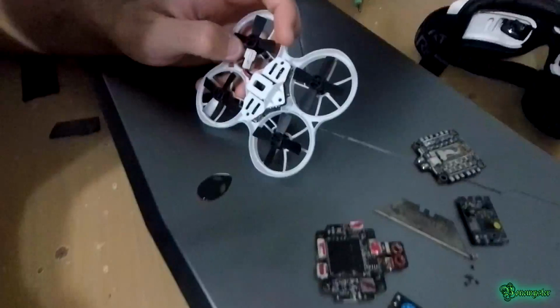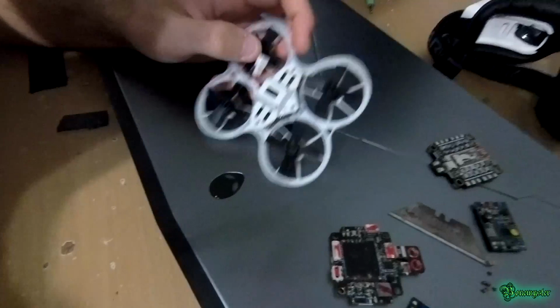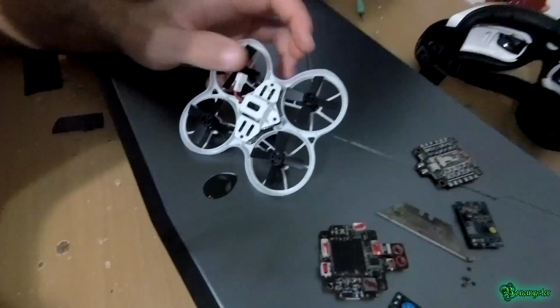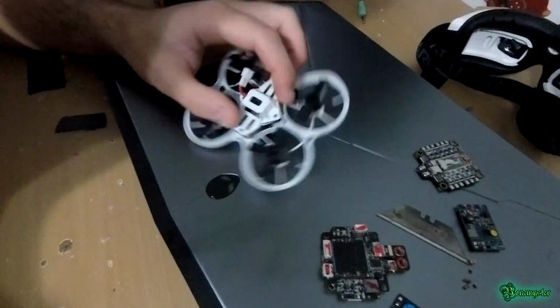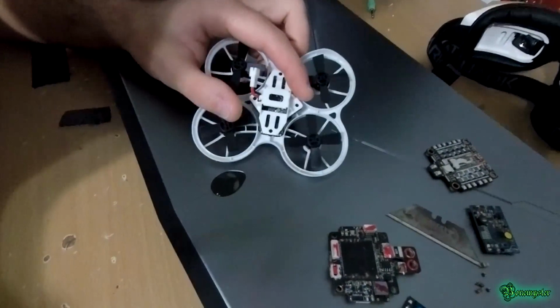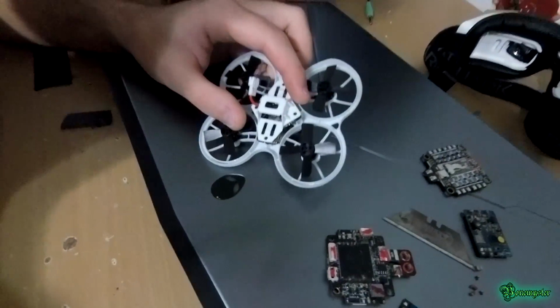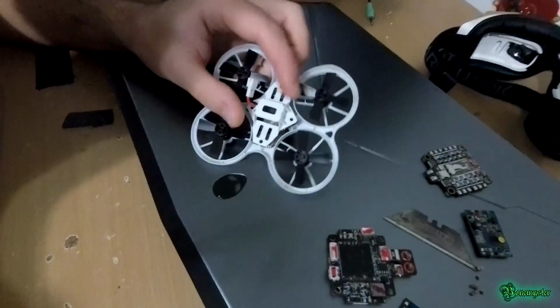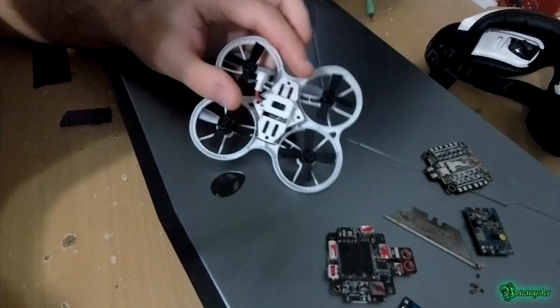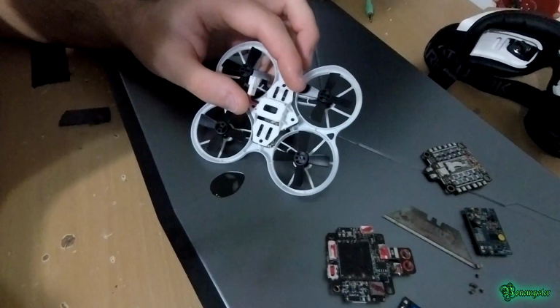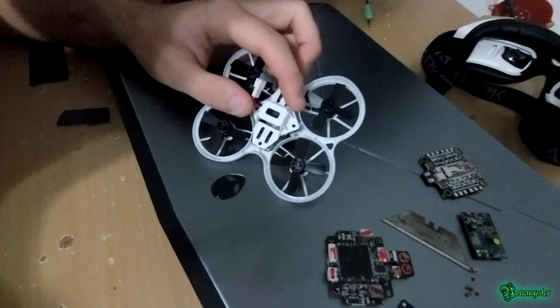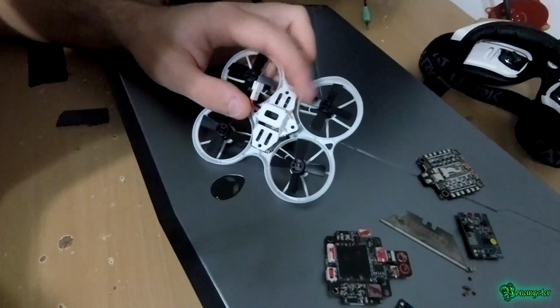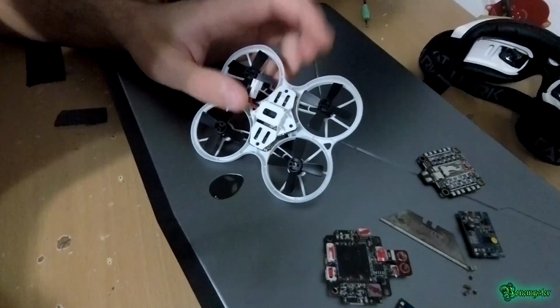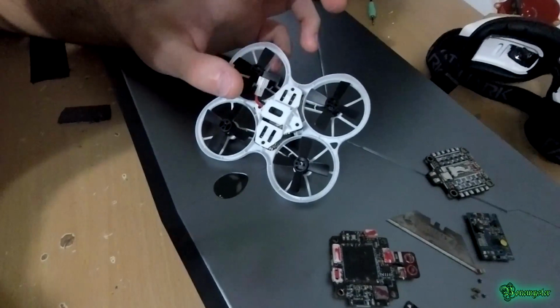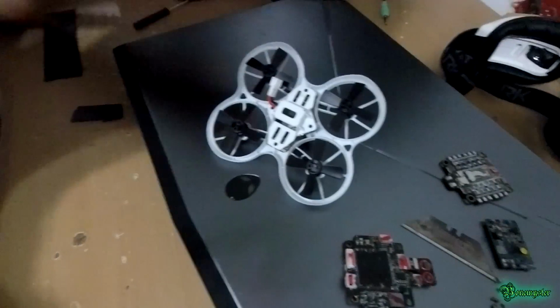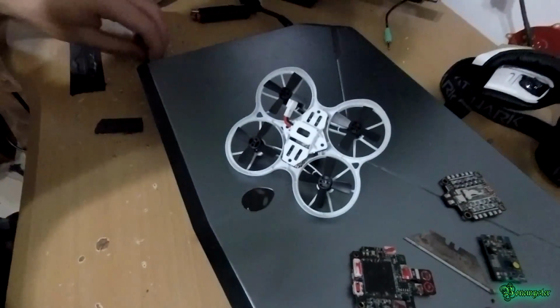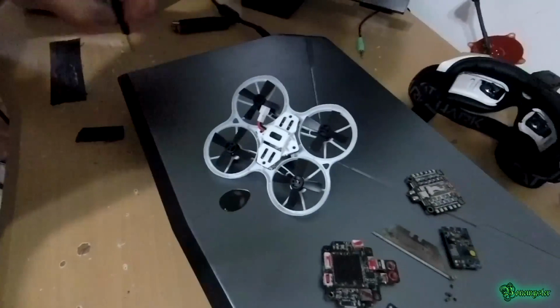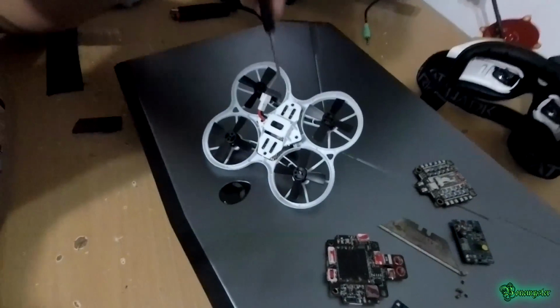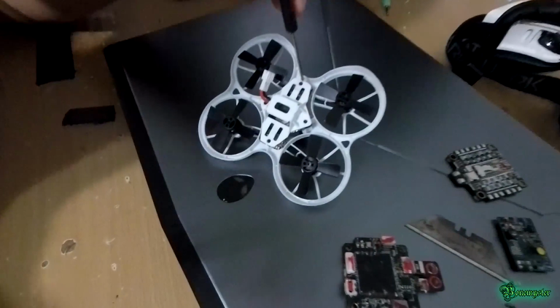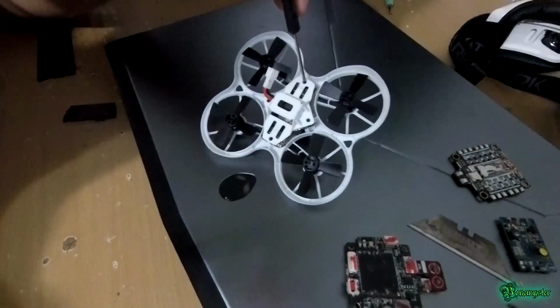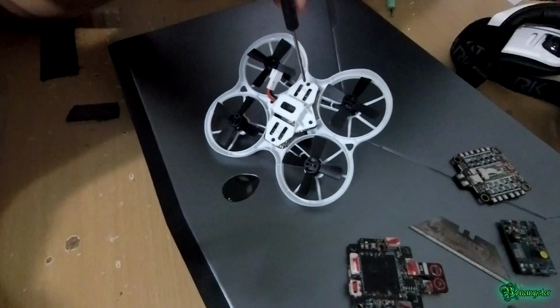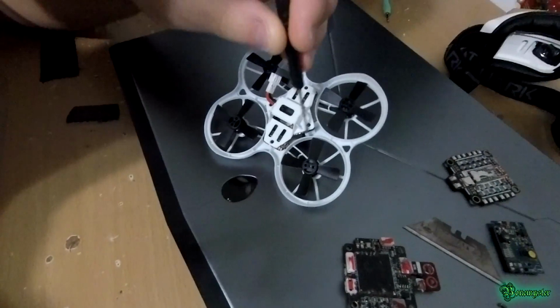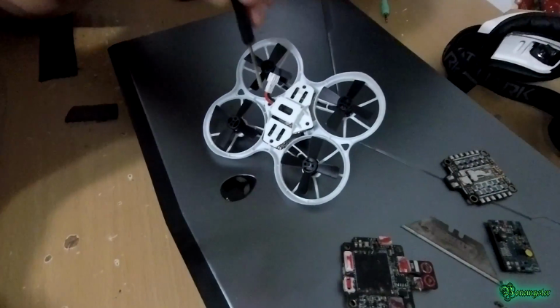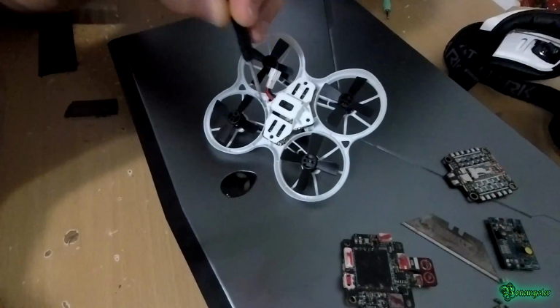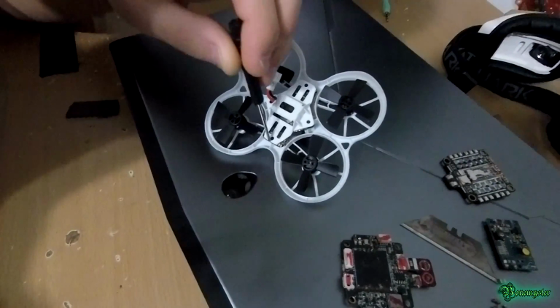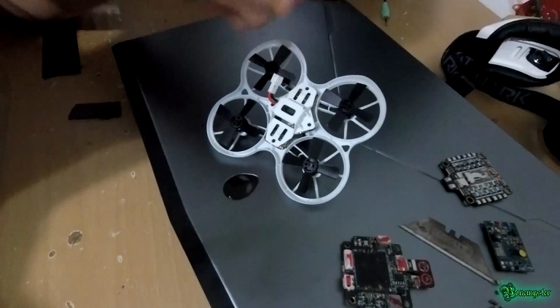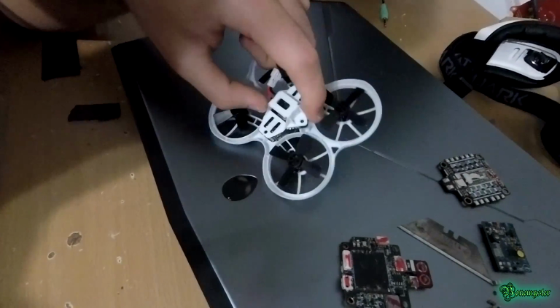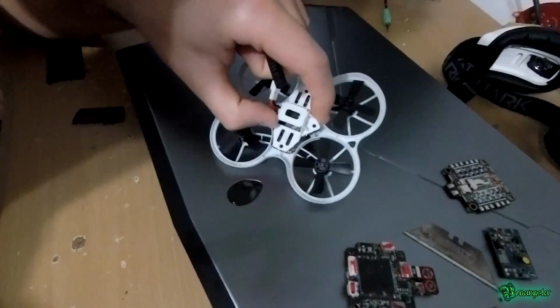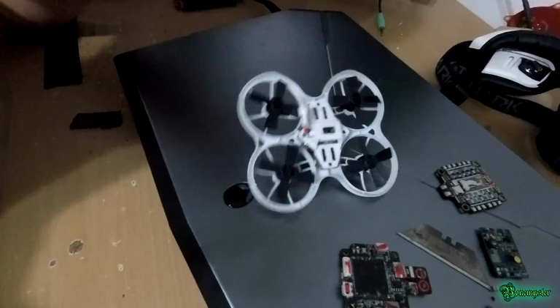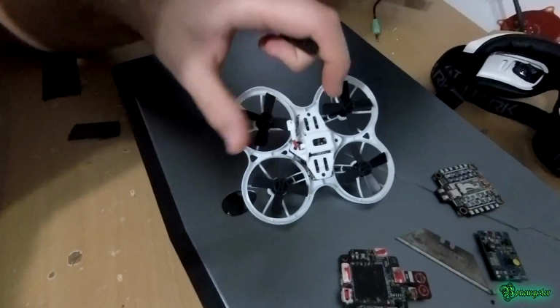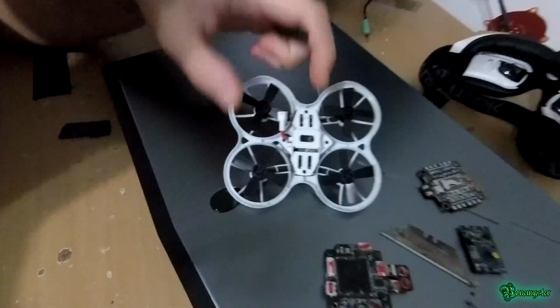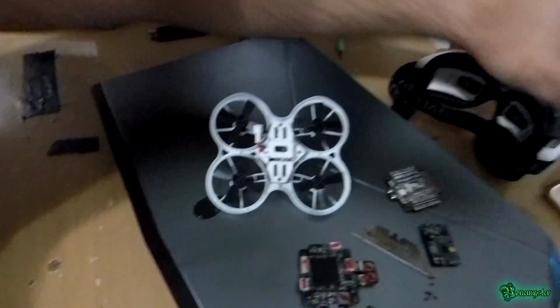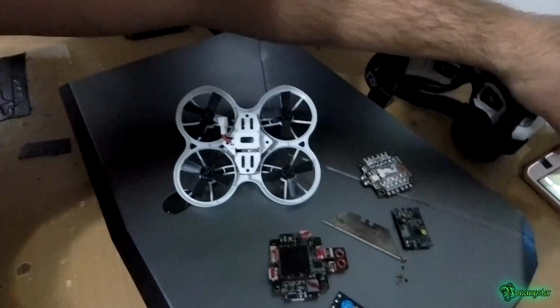I'm going to open it up real quick to show you where to put the capacitors. You just take off this screw, this one, this one, and this one, and then this piece will come off. I'll be right back.